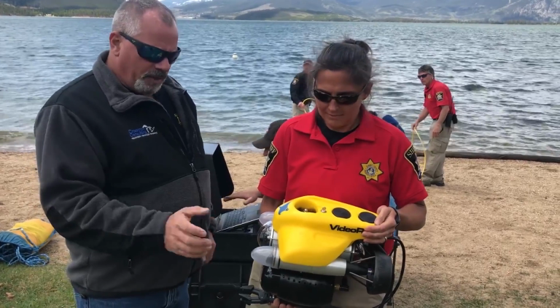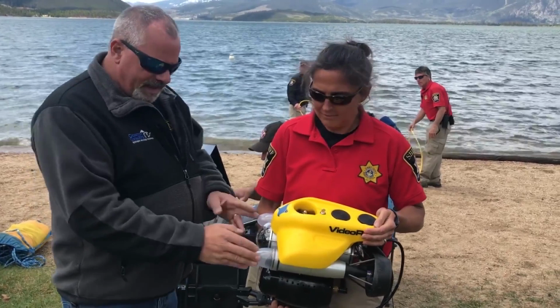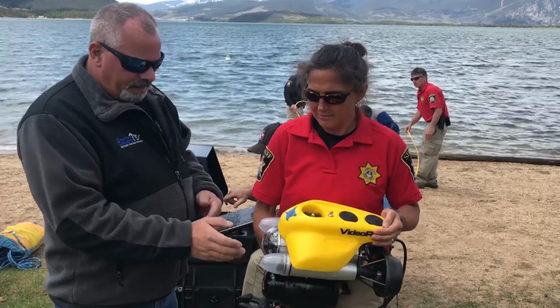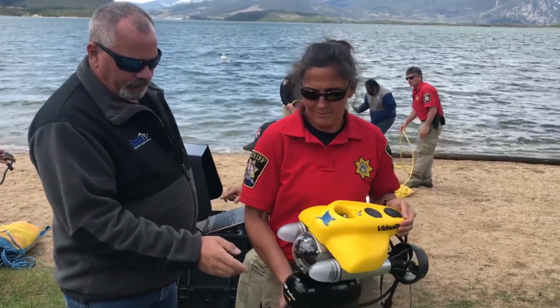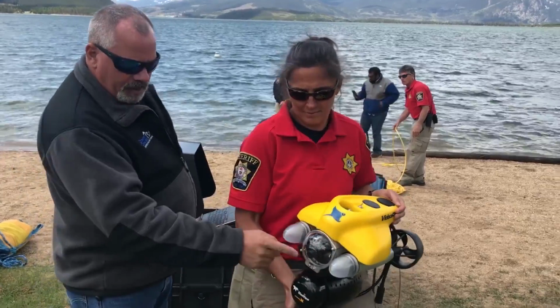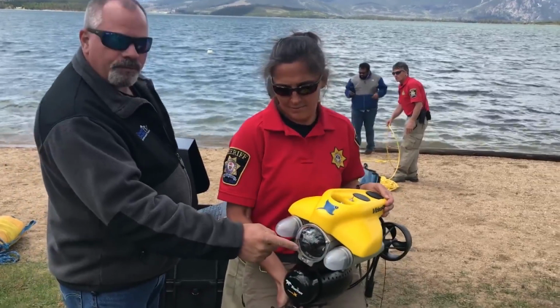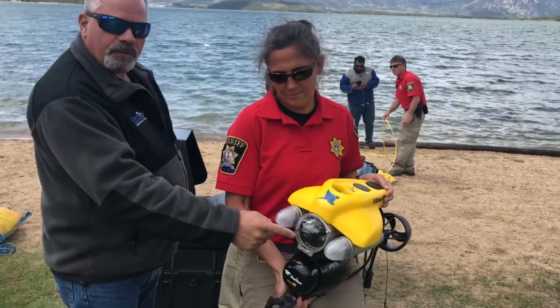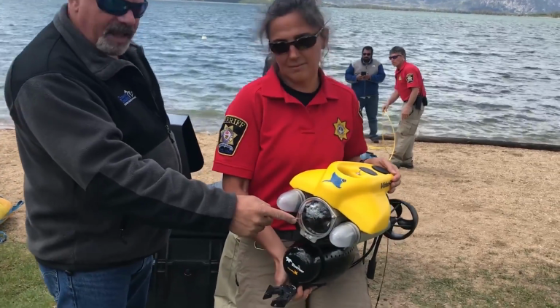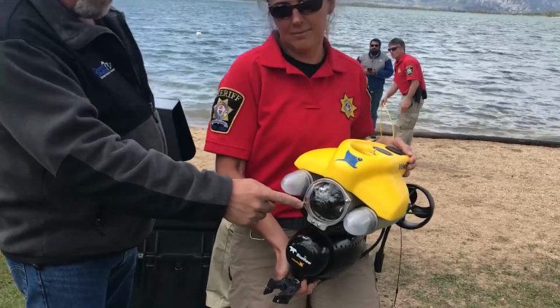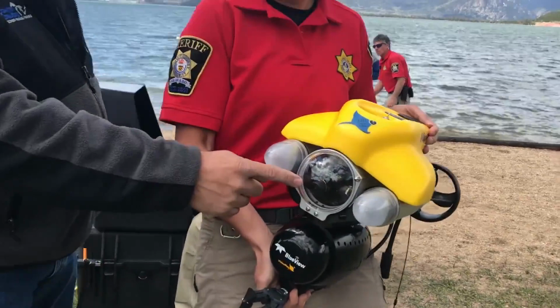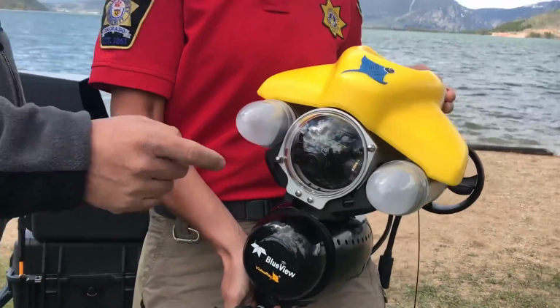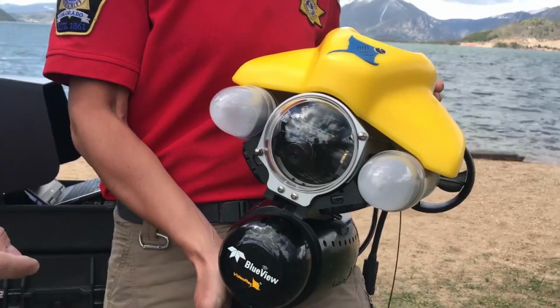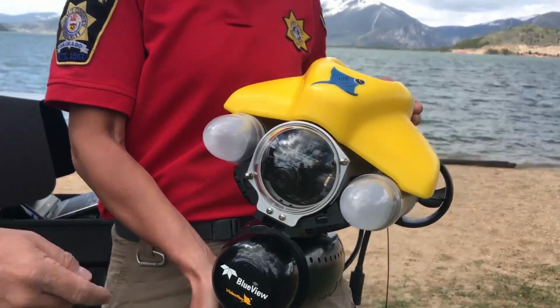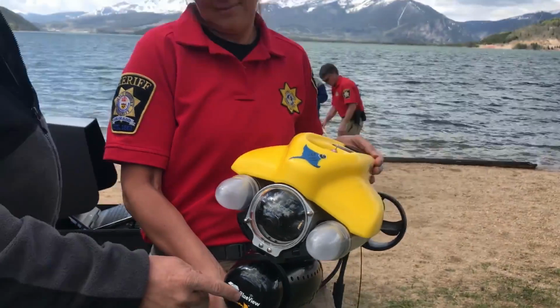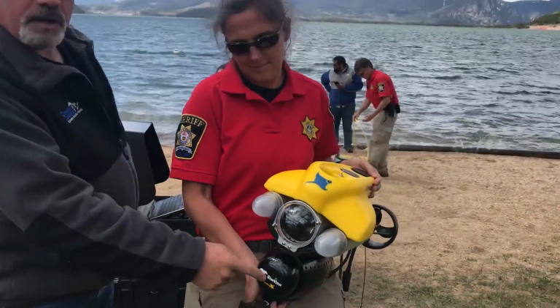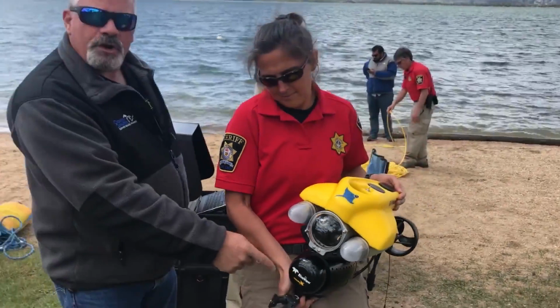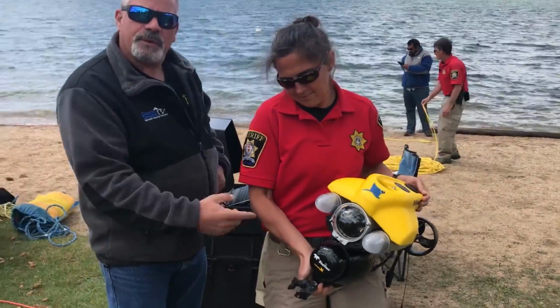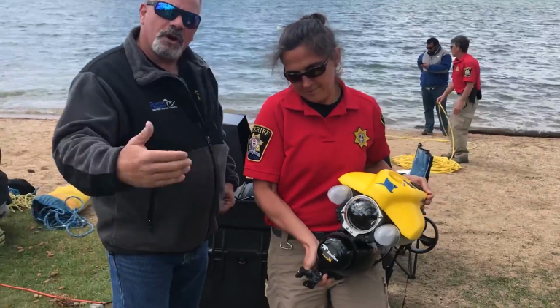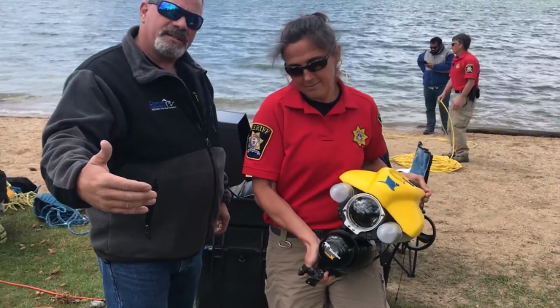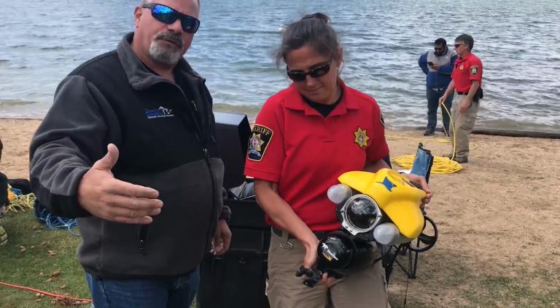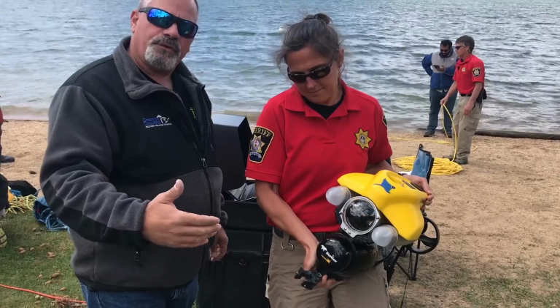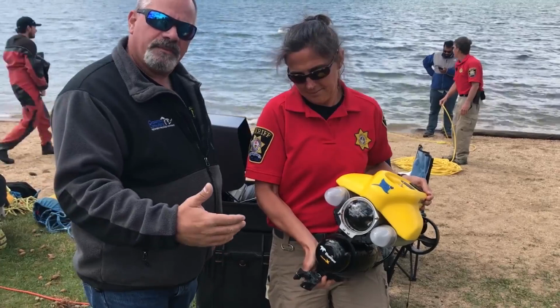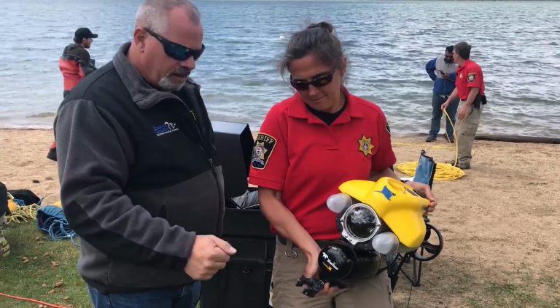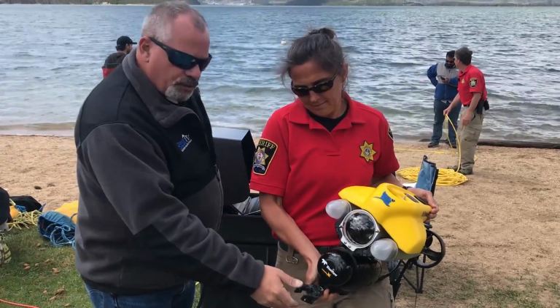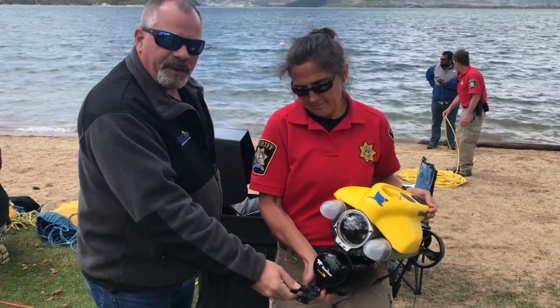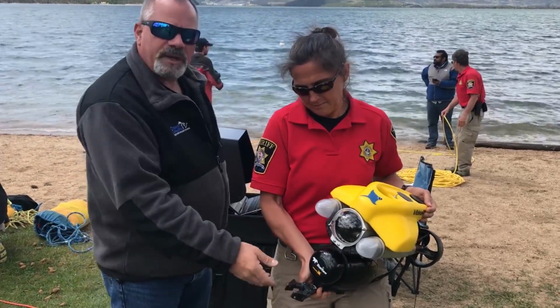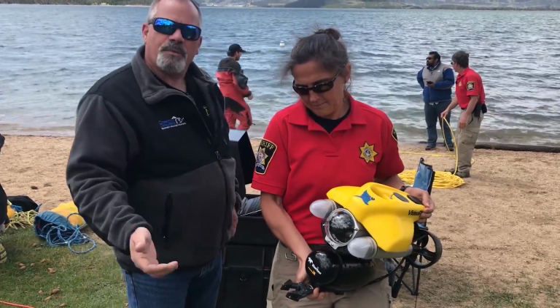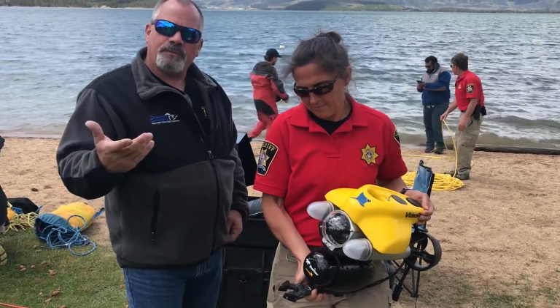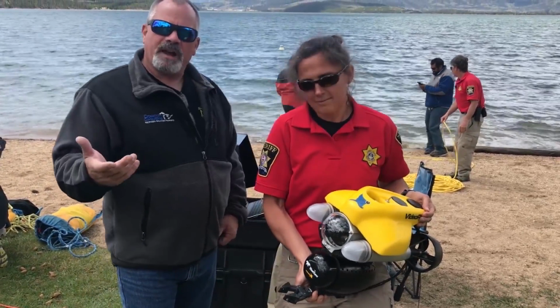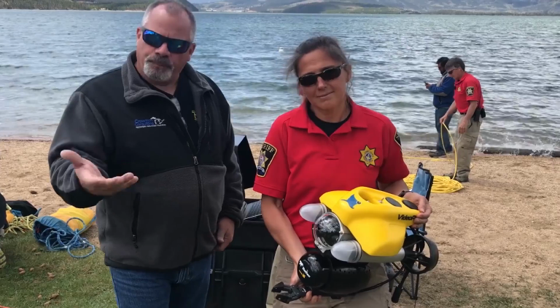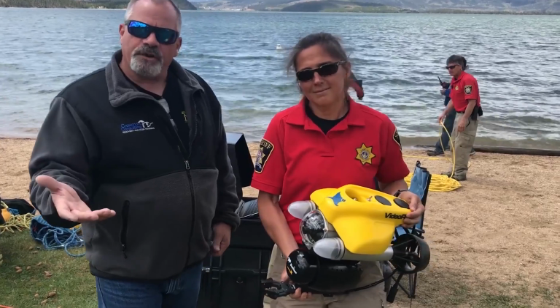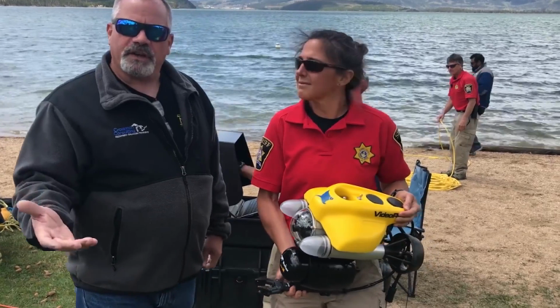It has lights on it, a front camera, a sonar unit so we can look out a max distance of 300 feet, and also a manipulator so we can actually bring things up from the bottom like a drowning victim.